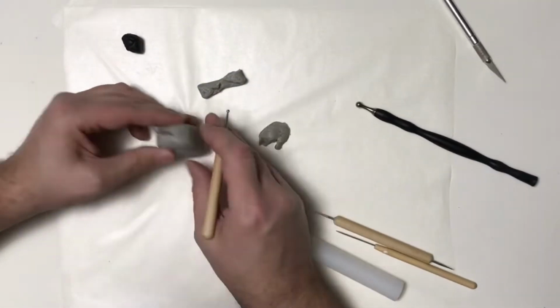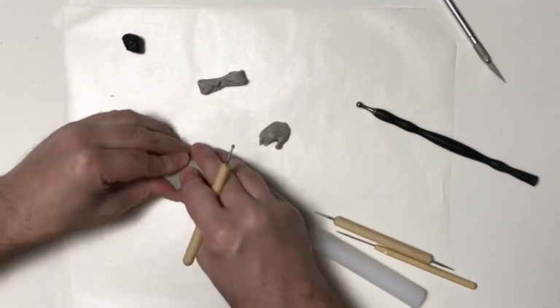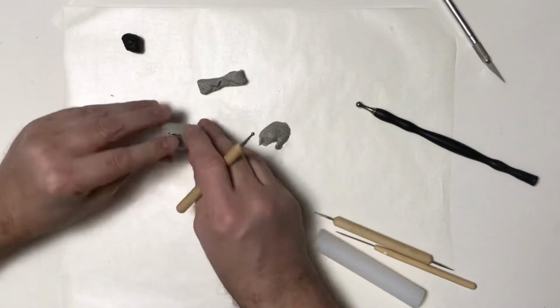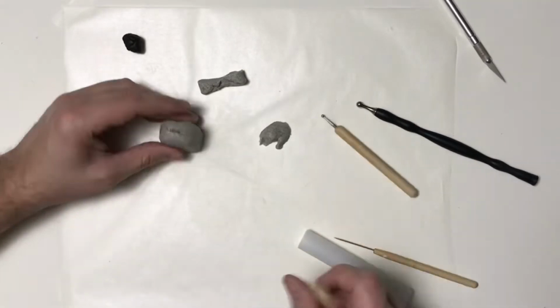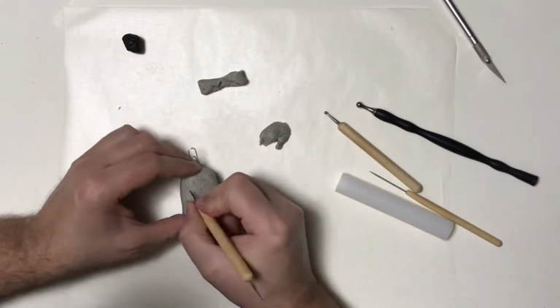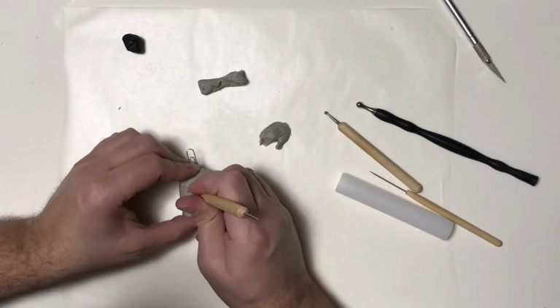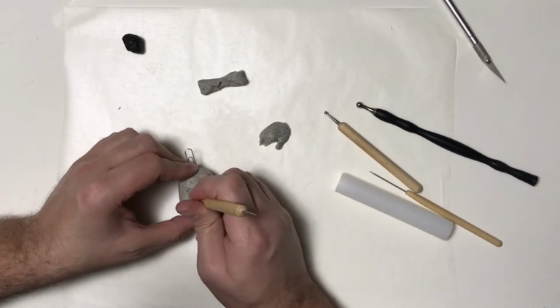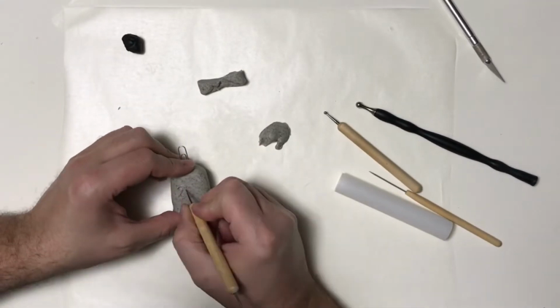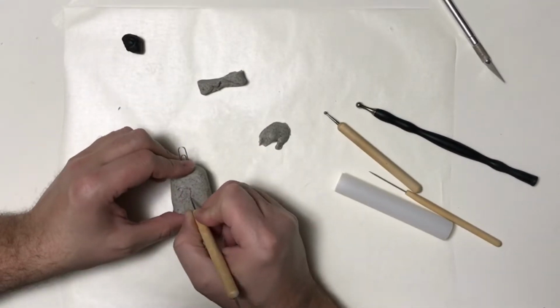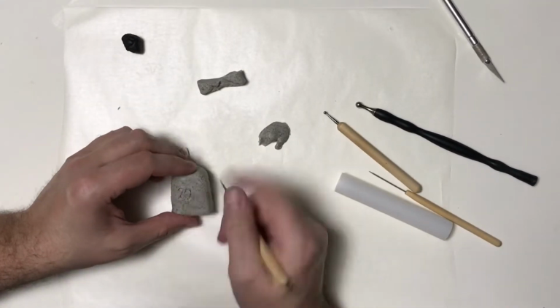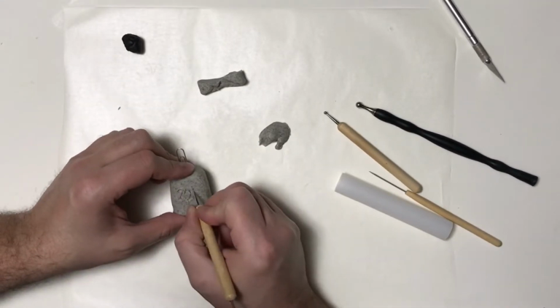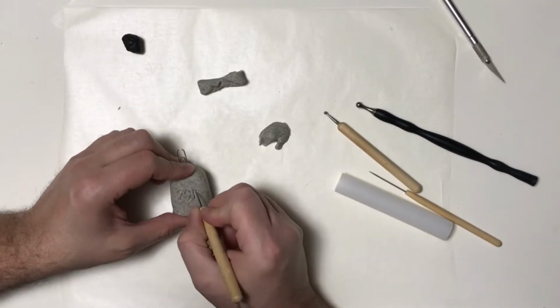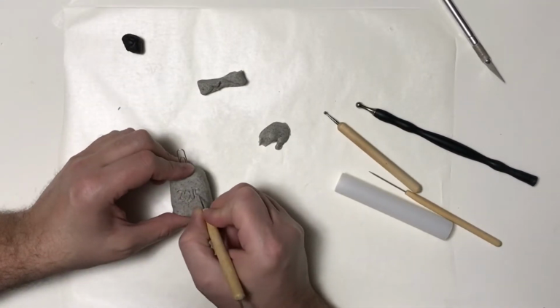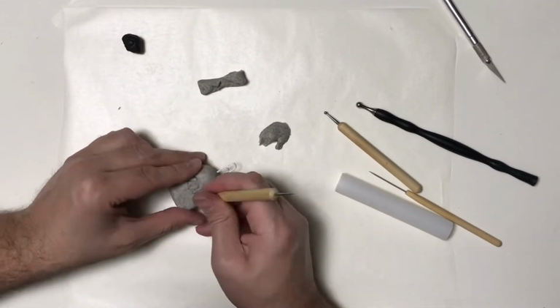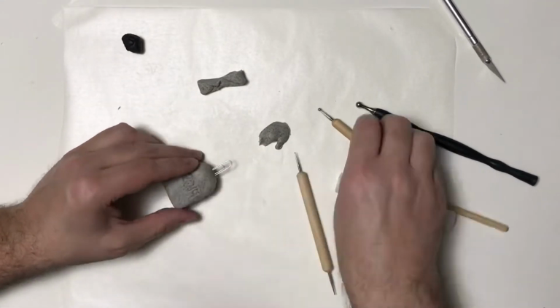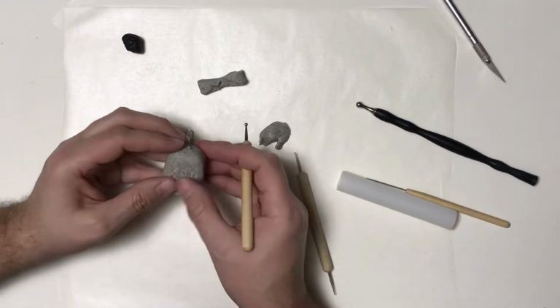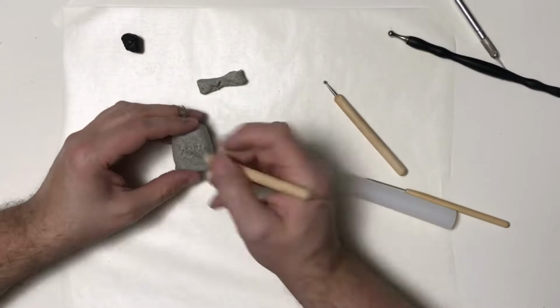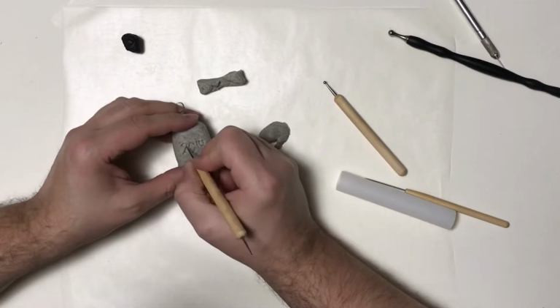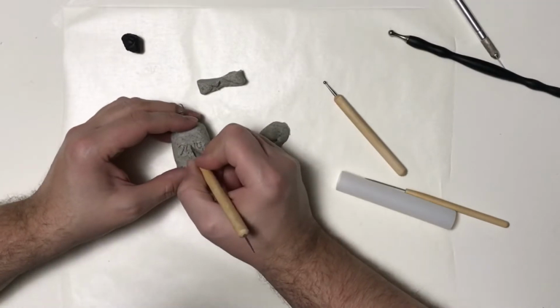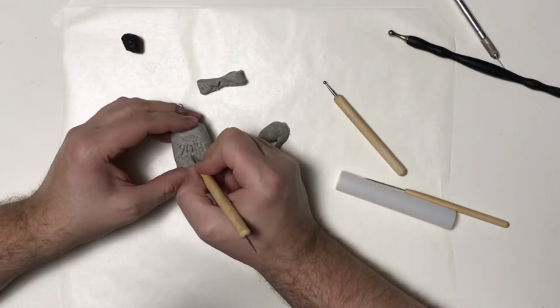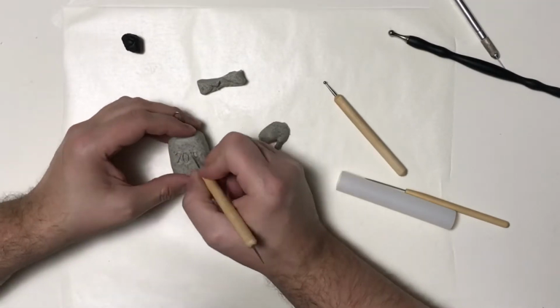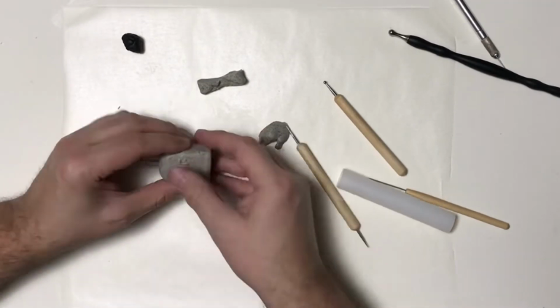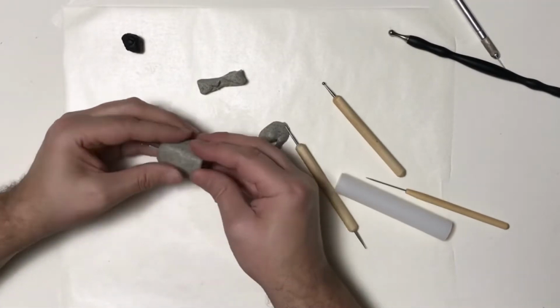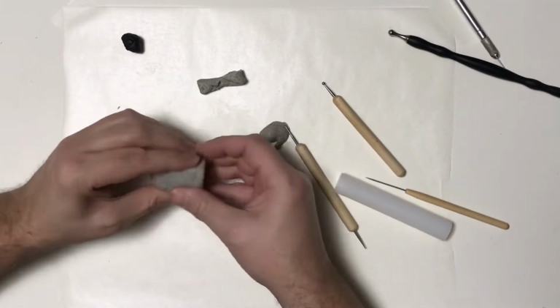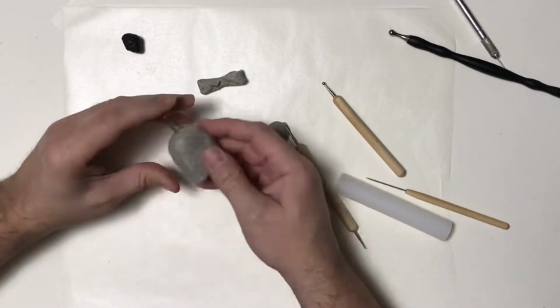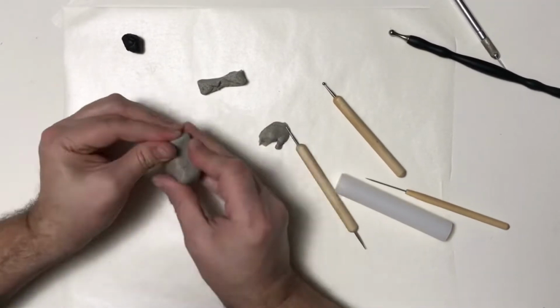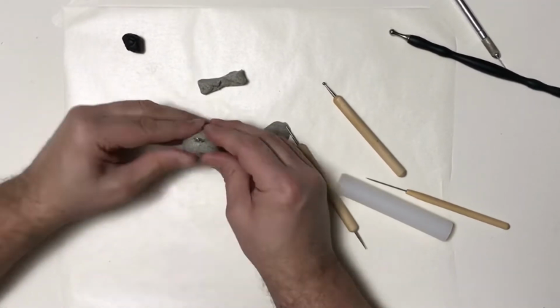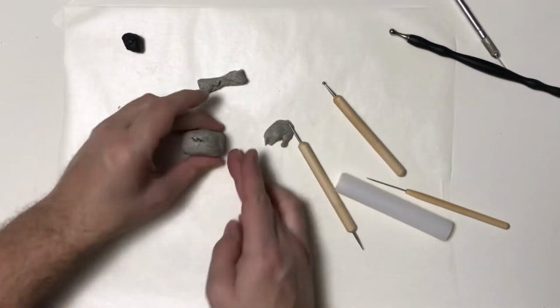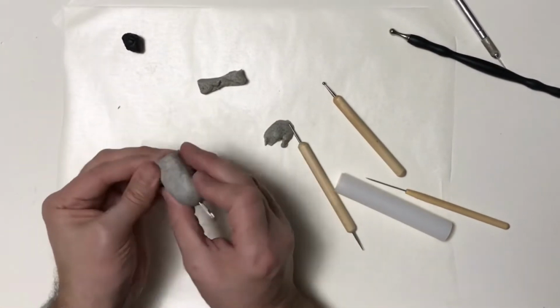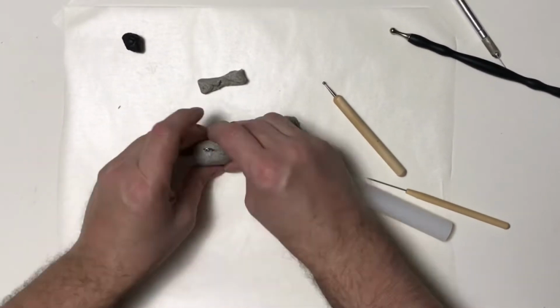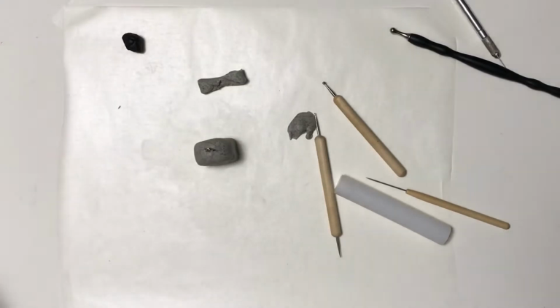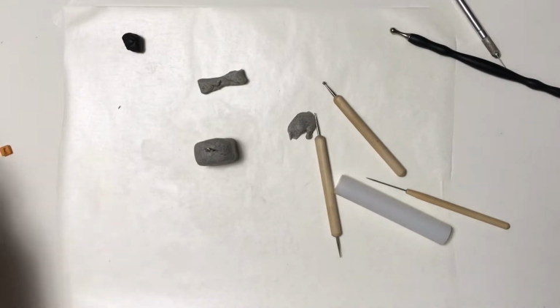Then I'm using the X-Acto knife. I'm going to place a paper clip on the top, and then I'm going to add my year. I actually got this idea from Nerdy Crafter years ago.